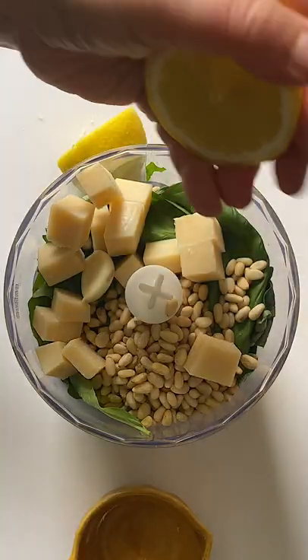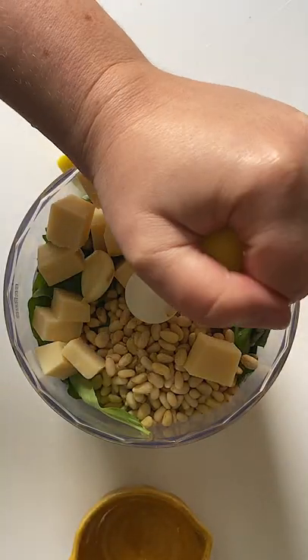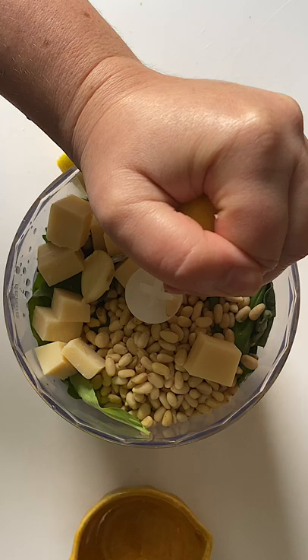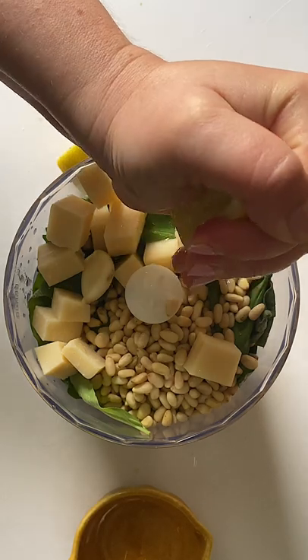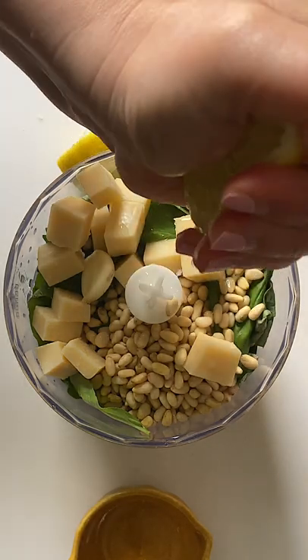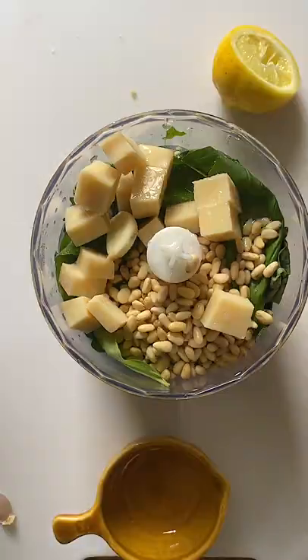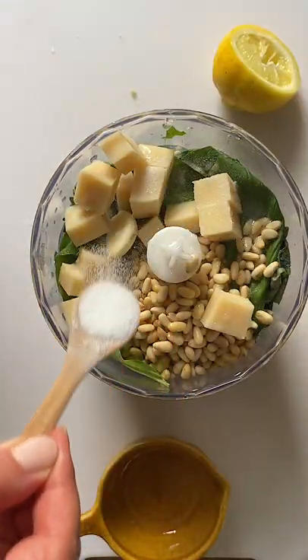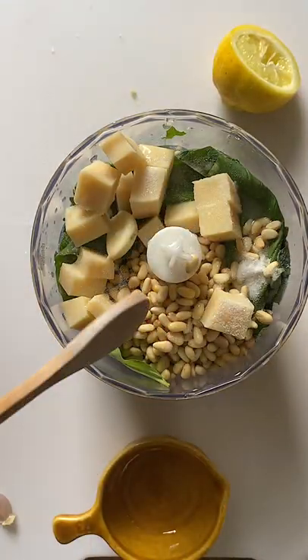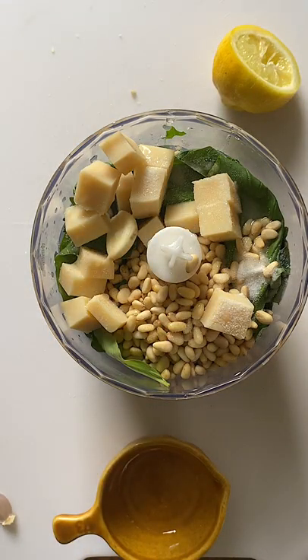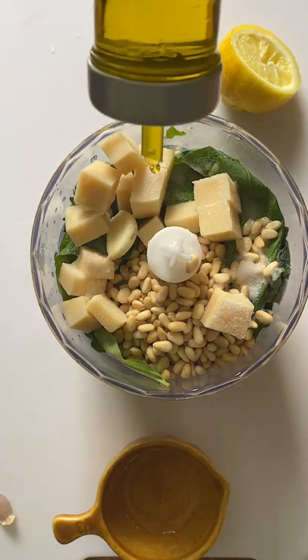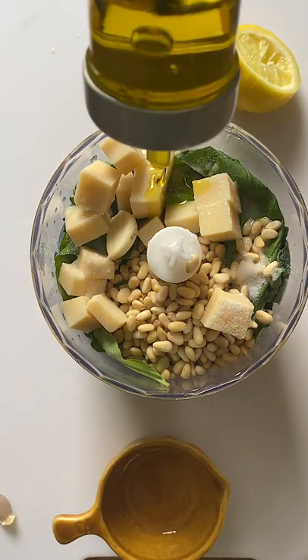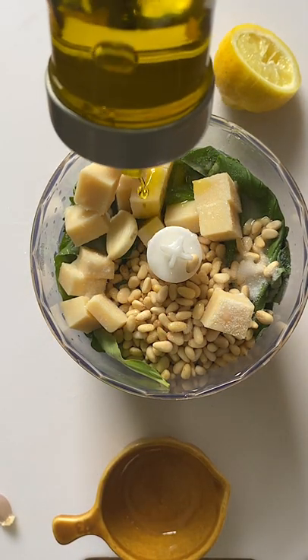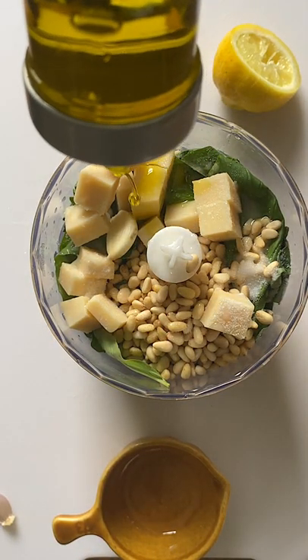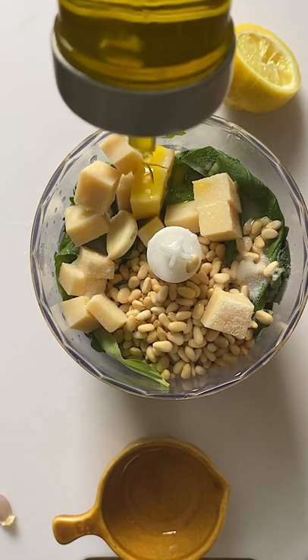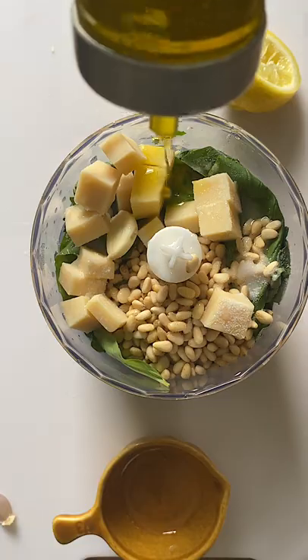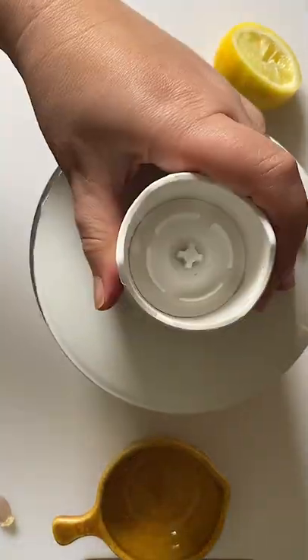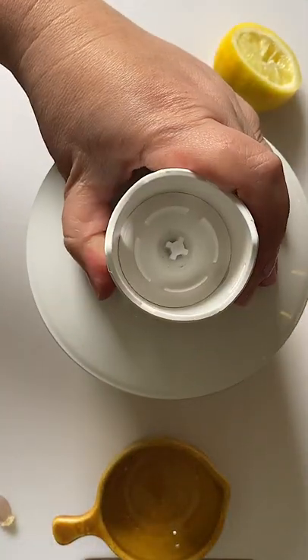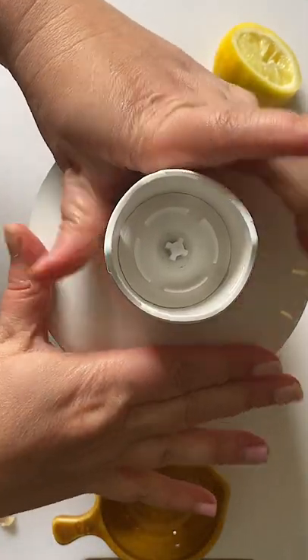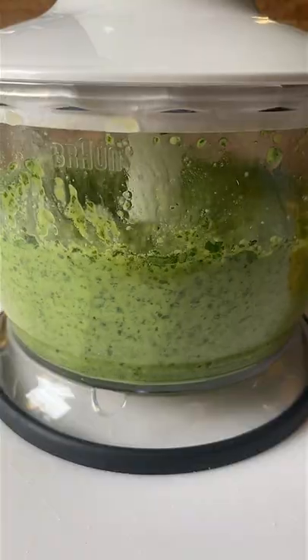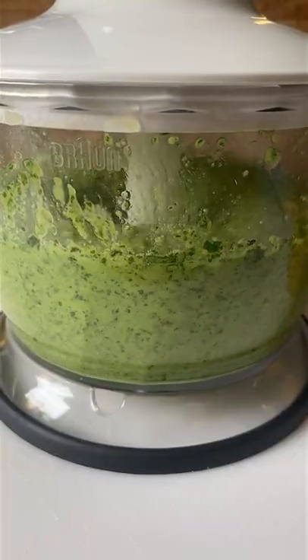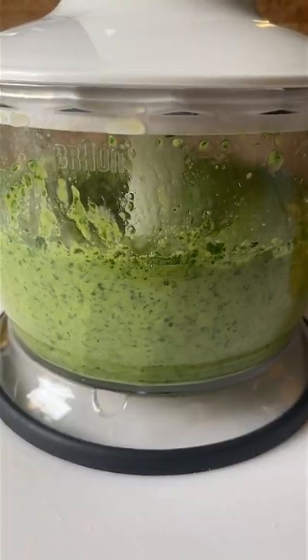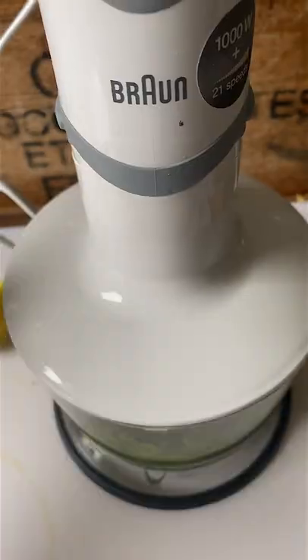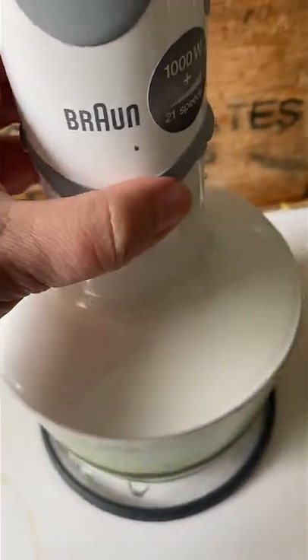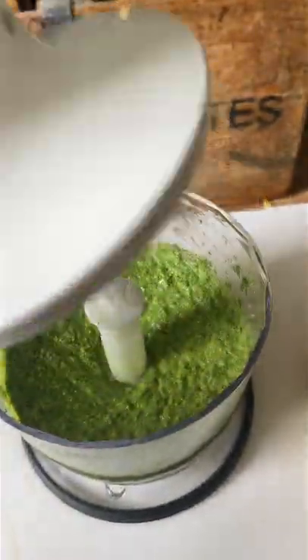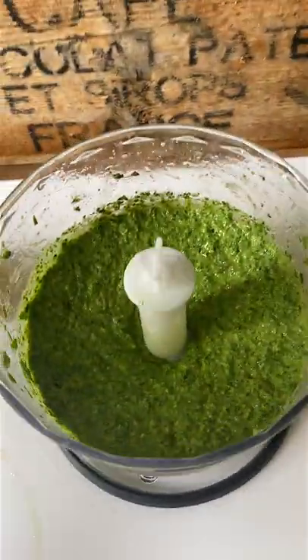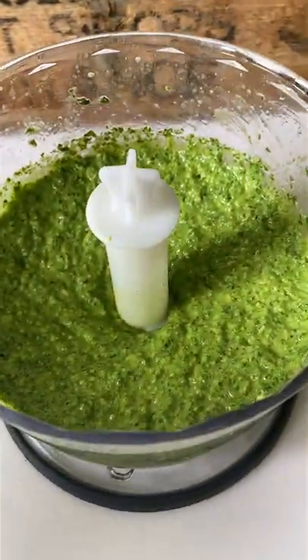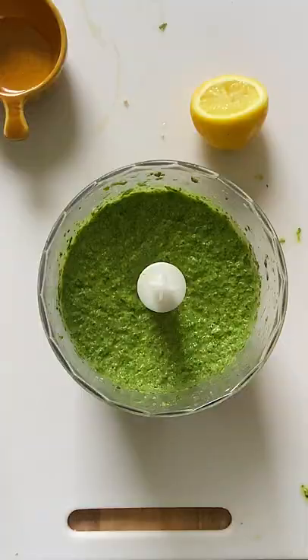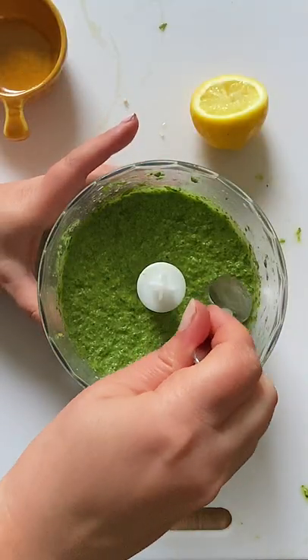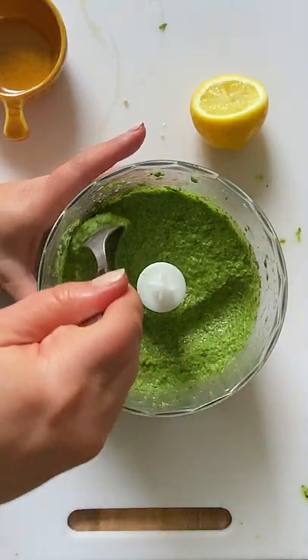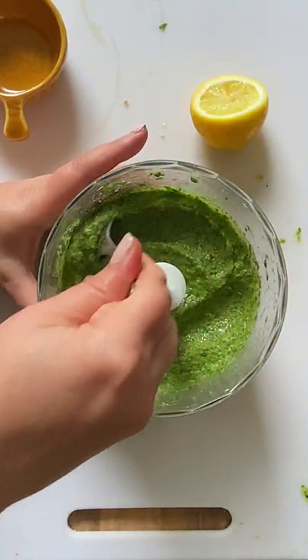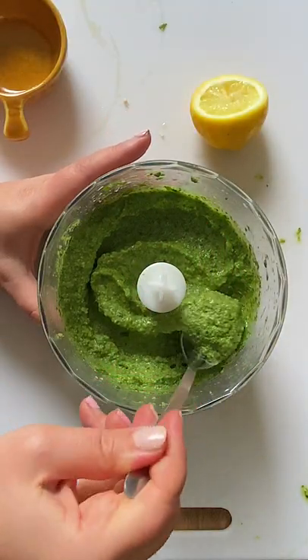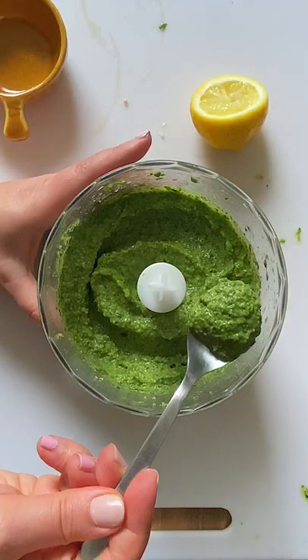First, let's make basil pesto. If you have a blender, it will take you less than five minutes. Fresh basil, pine nuts or almonds, cubed parmesan, a squeeze of lemon juice, one clove of garlic, salt and olive oil. A quick whirl and you're in for a treat.